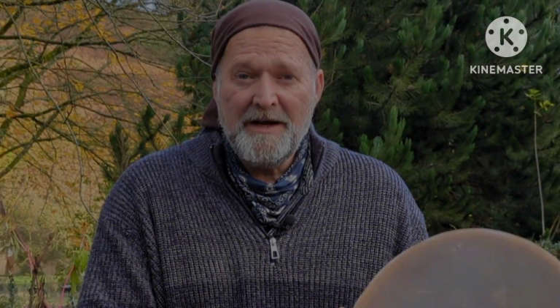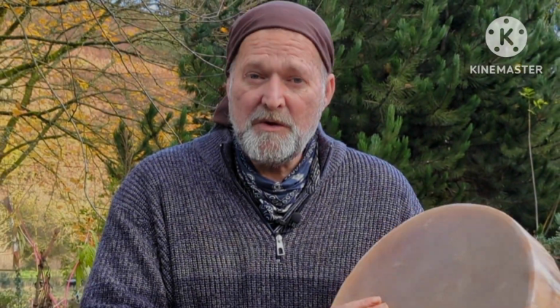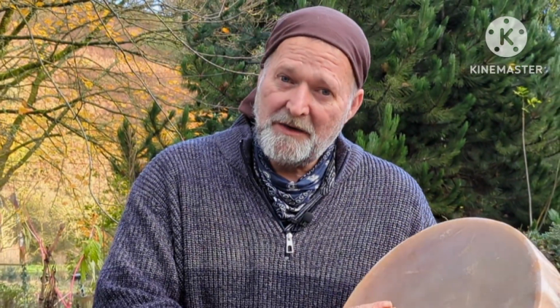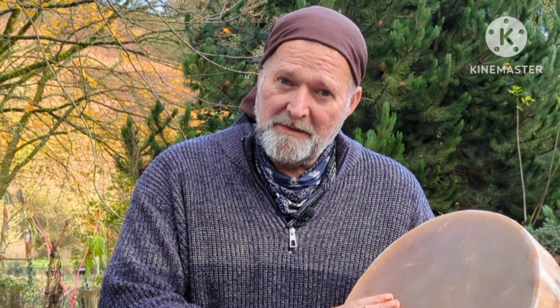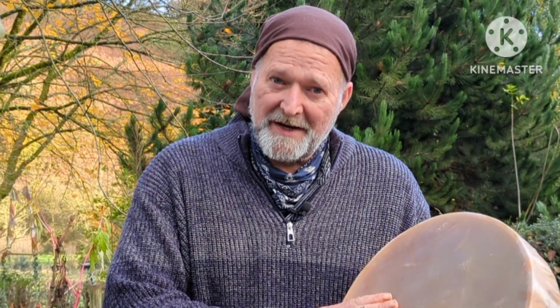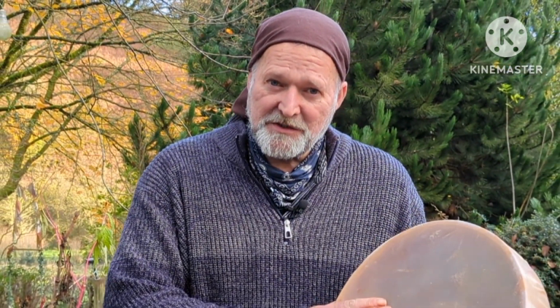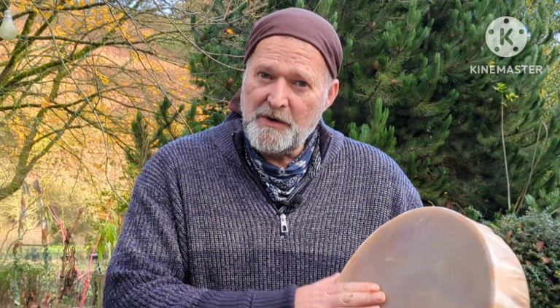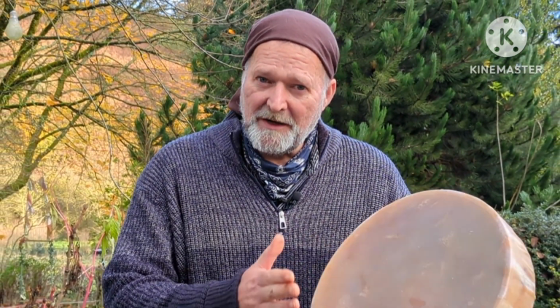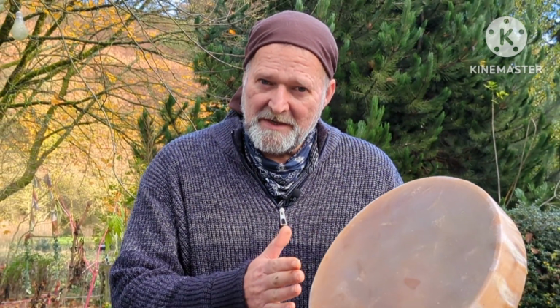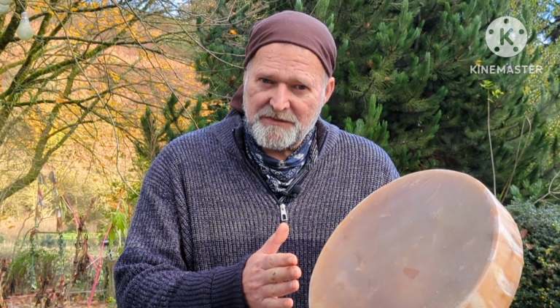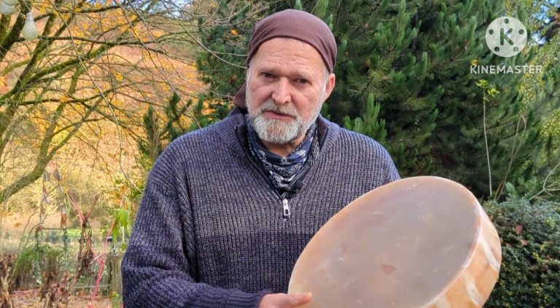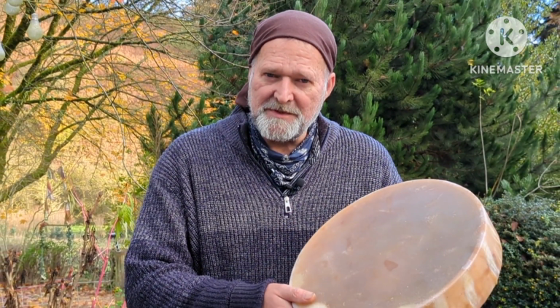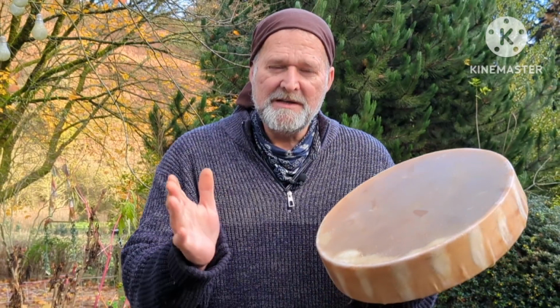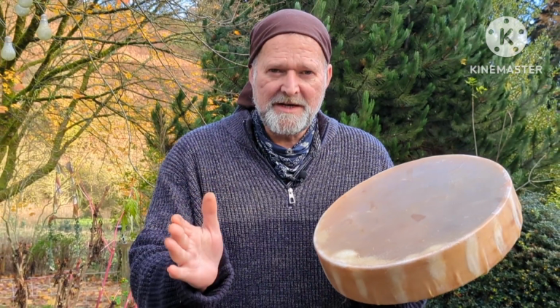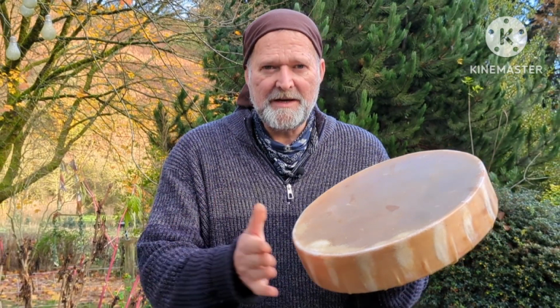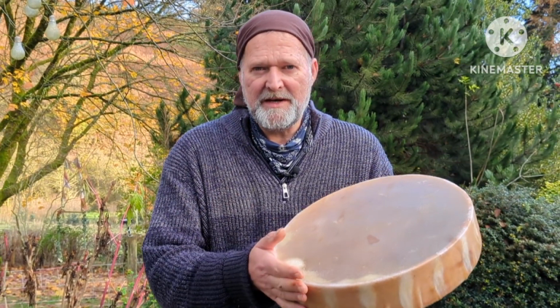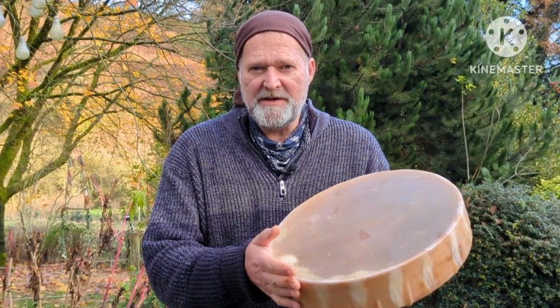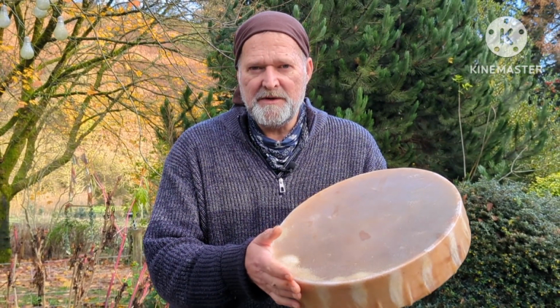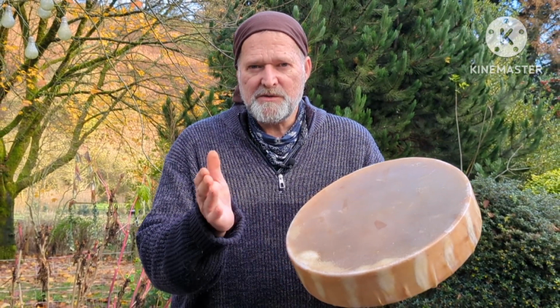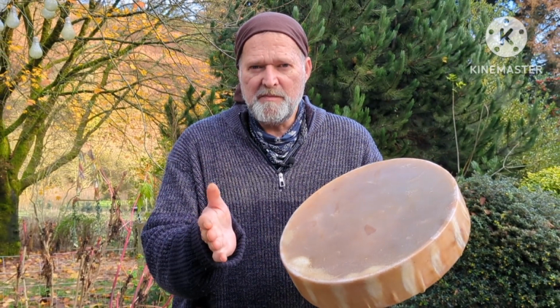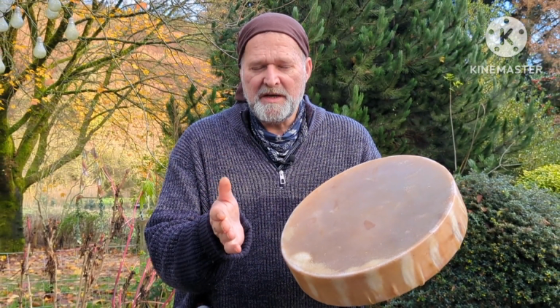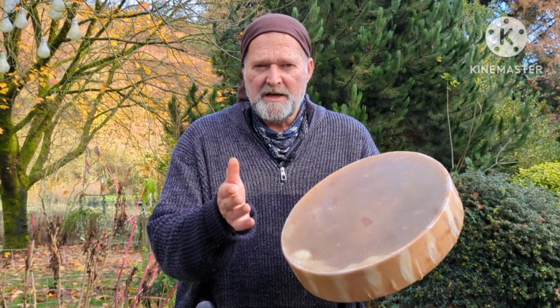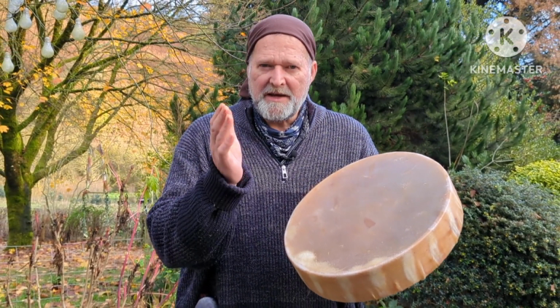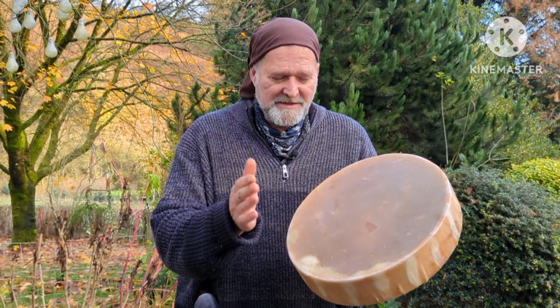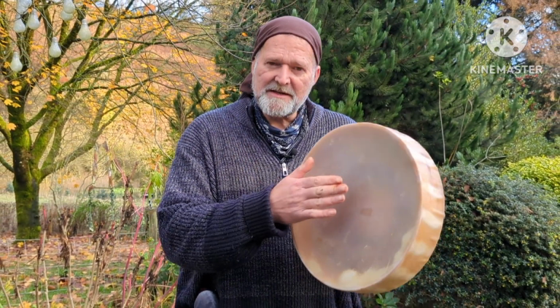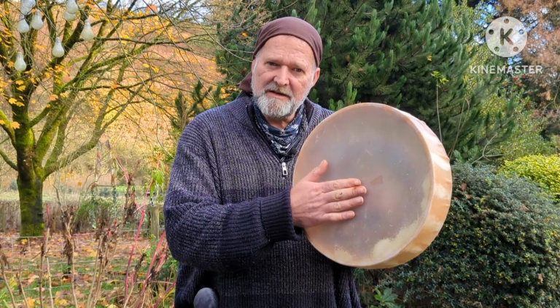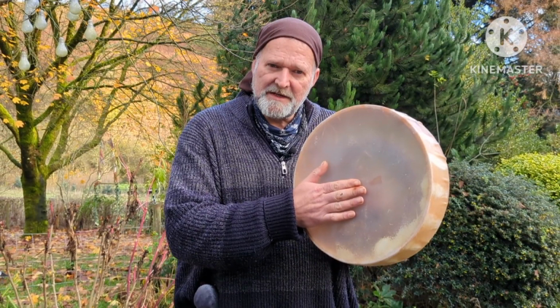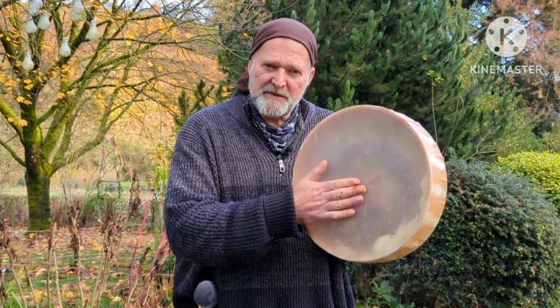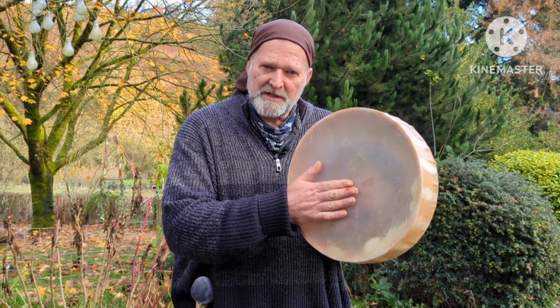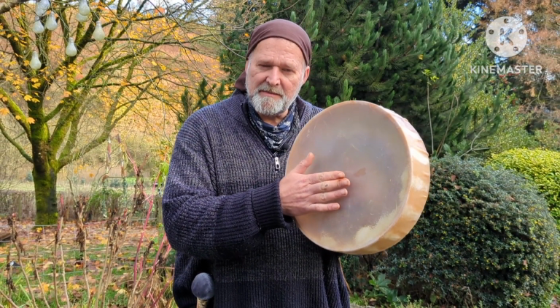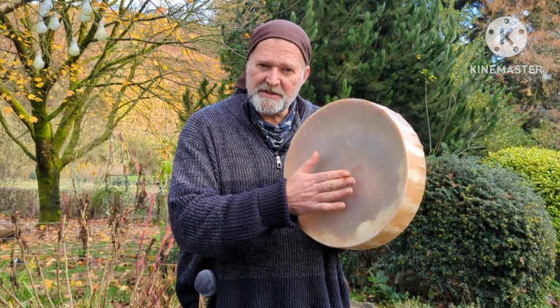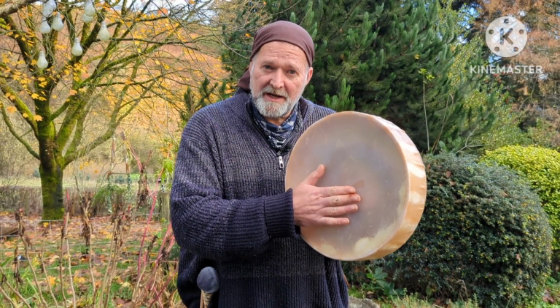Hello and welcome. My name is Crow and welcome to Driftwood Hollow Drums. Today I'm making a video to accompany the Etsy listing for this beautiful little drum just here.